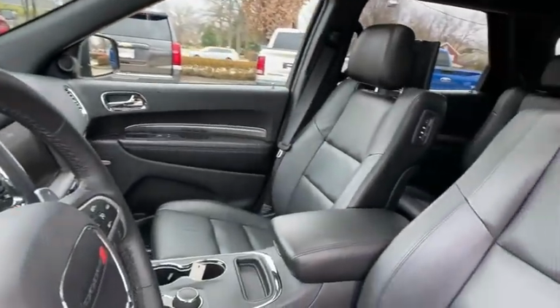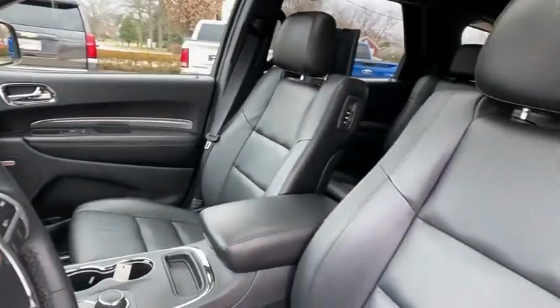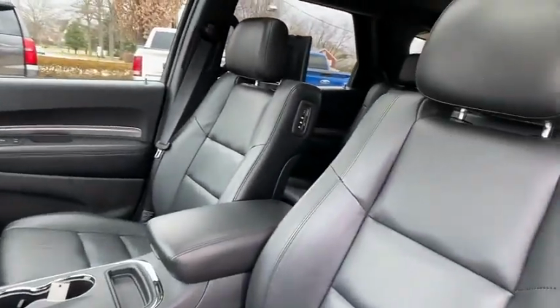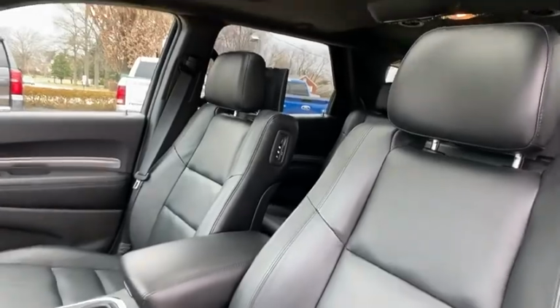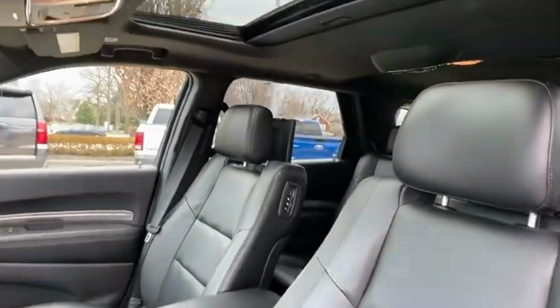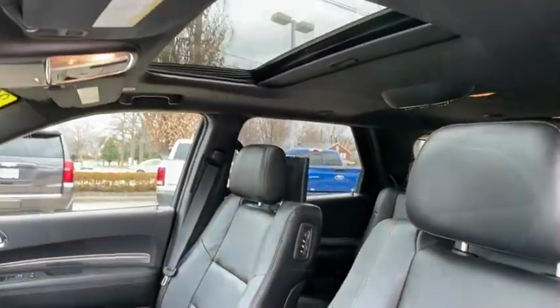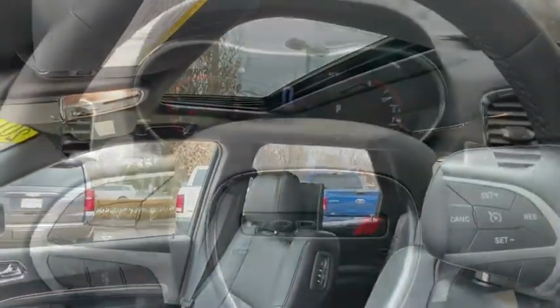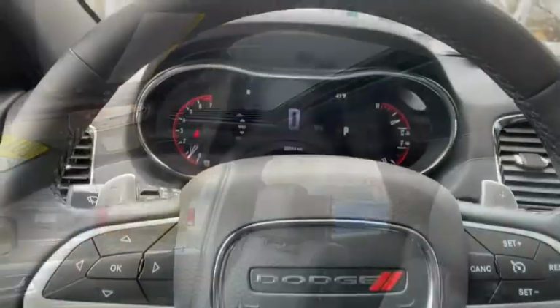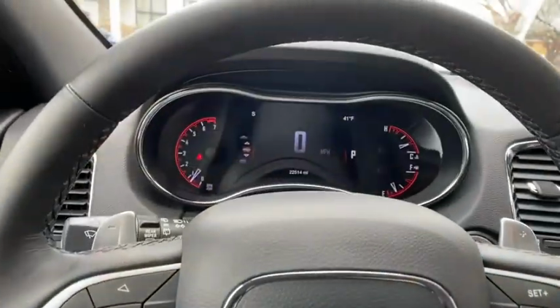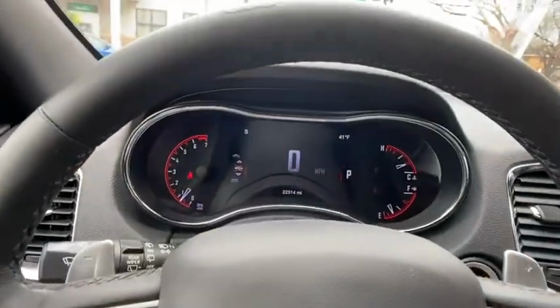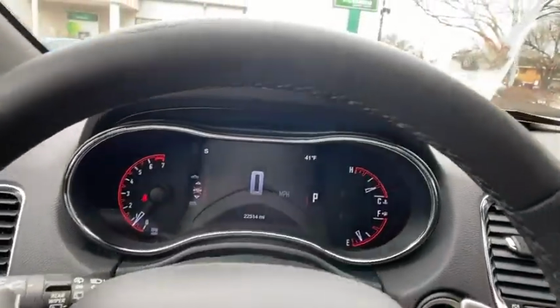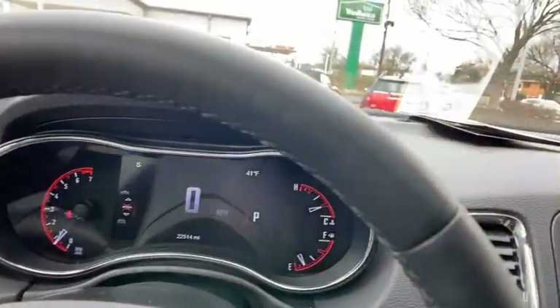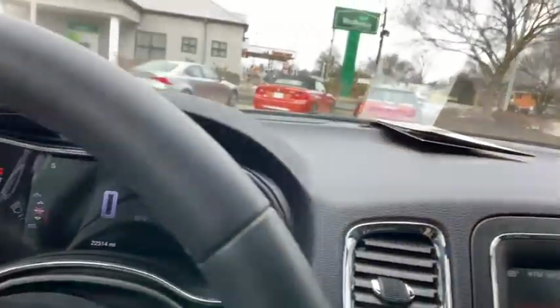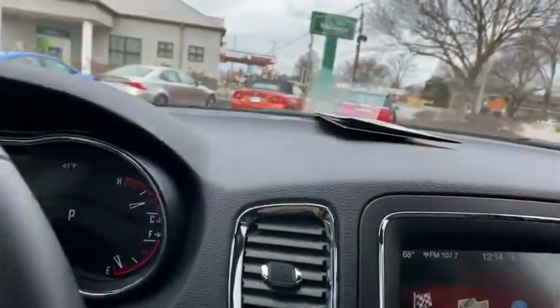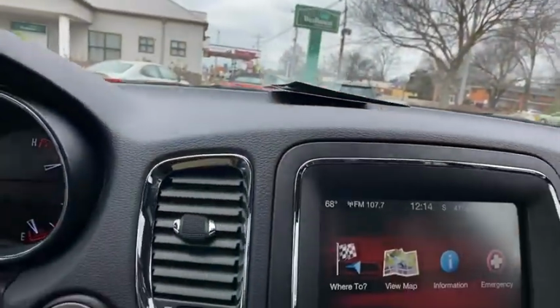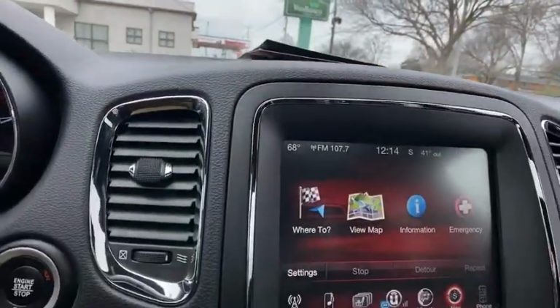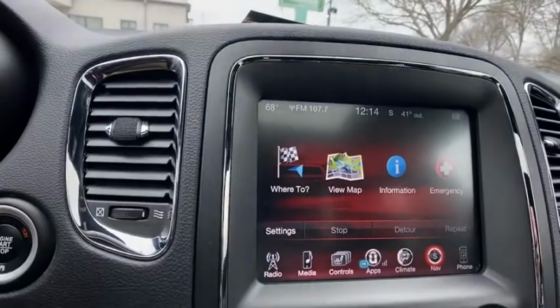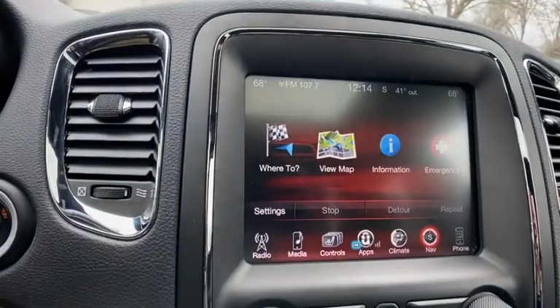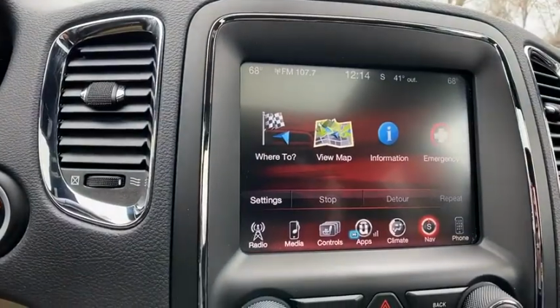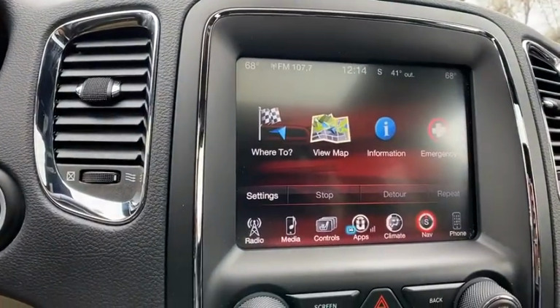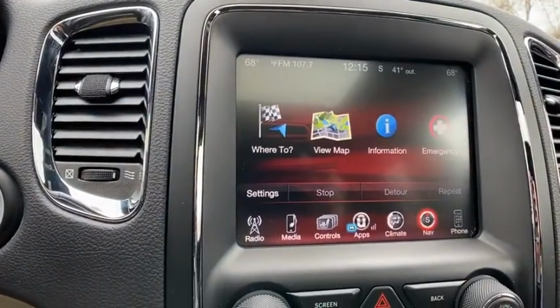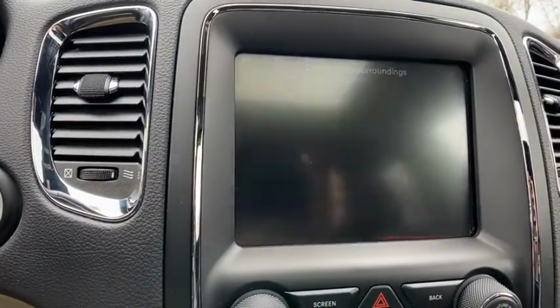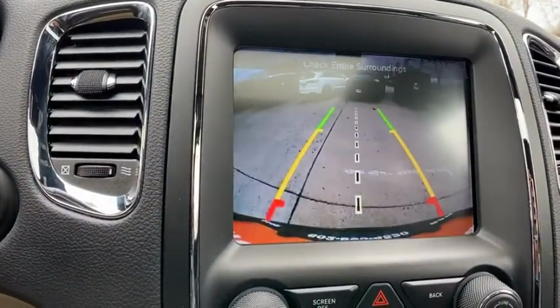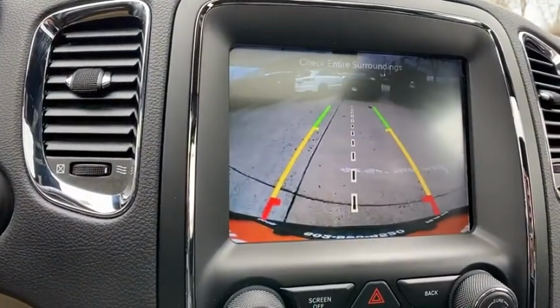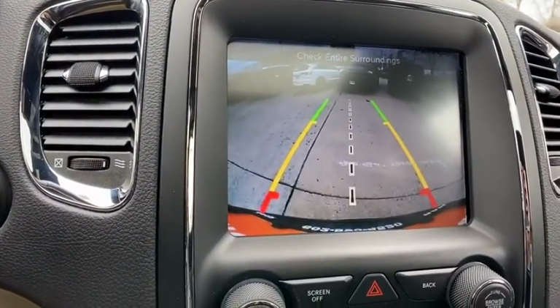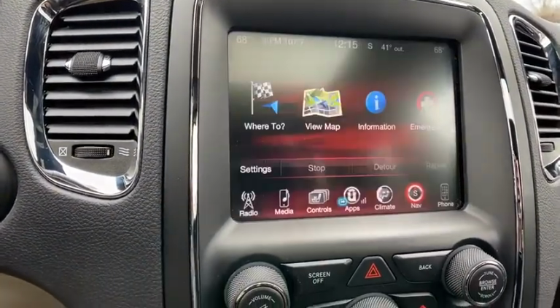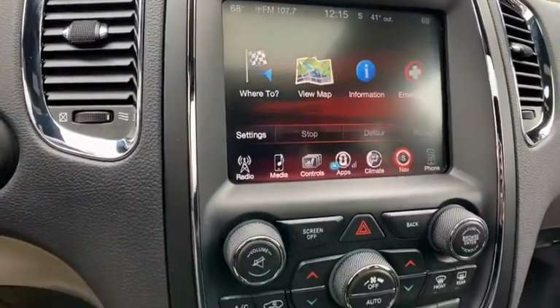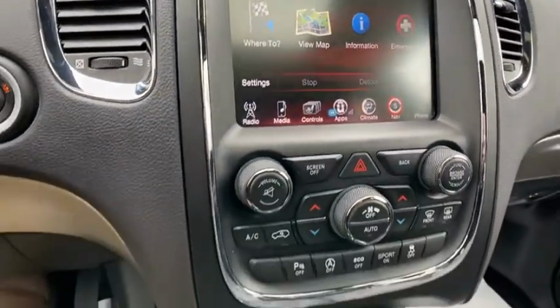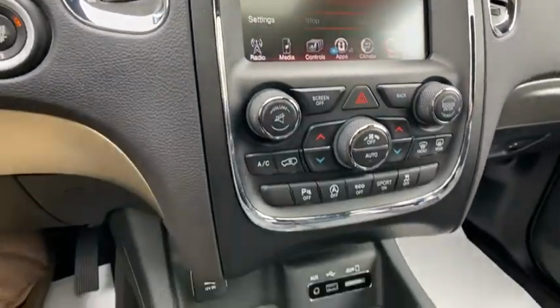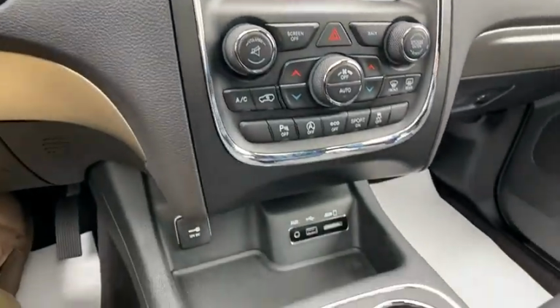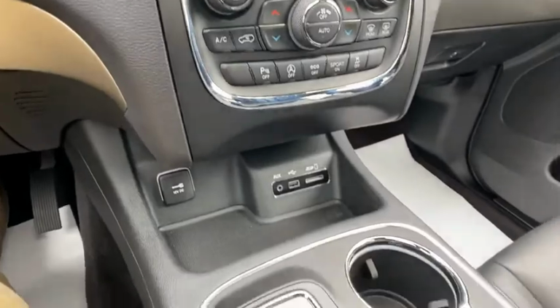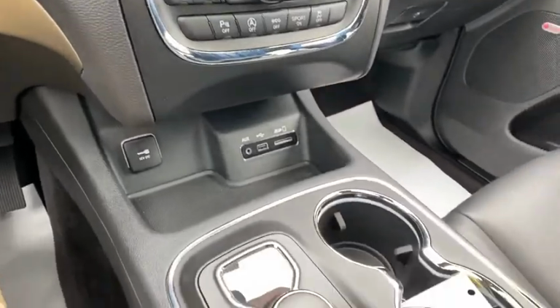This vehicle has less than 25,000 miles. Here are some of this vehicle's great options: traction control, power liftgate, navigation system, tow hitch, power sunroof, power passenger seat.